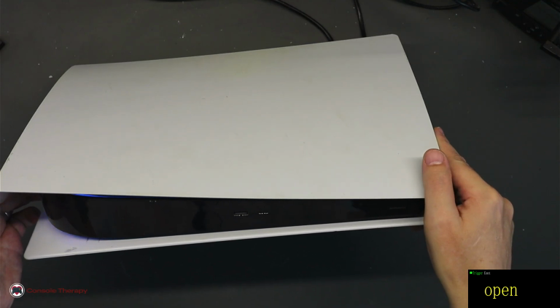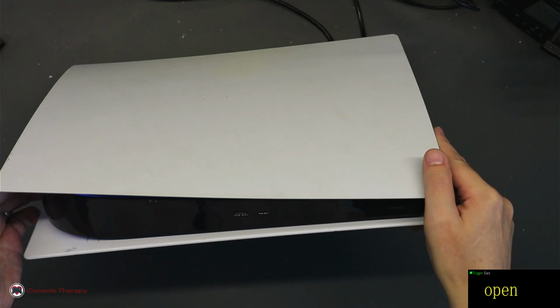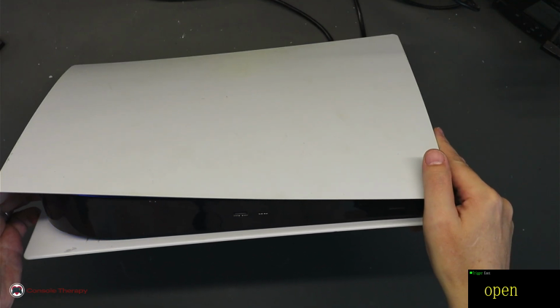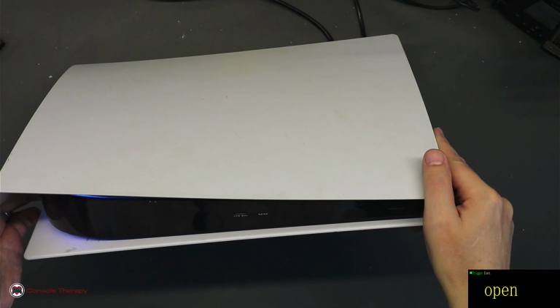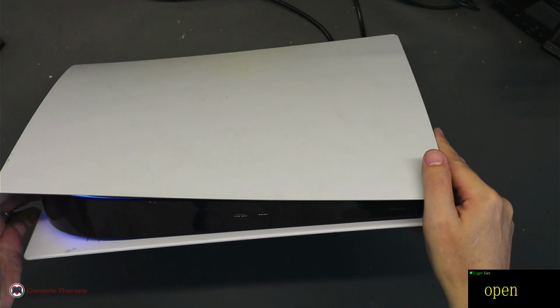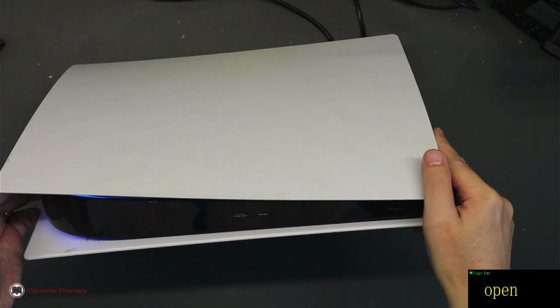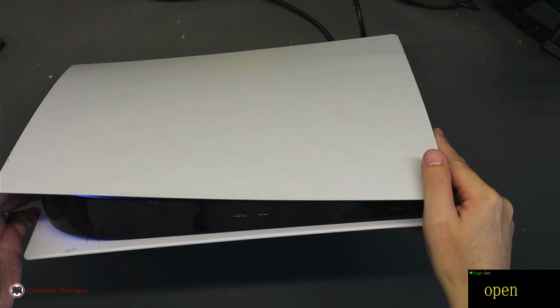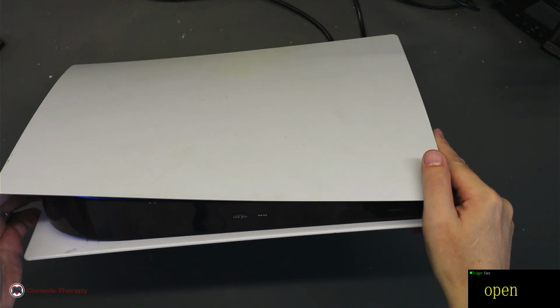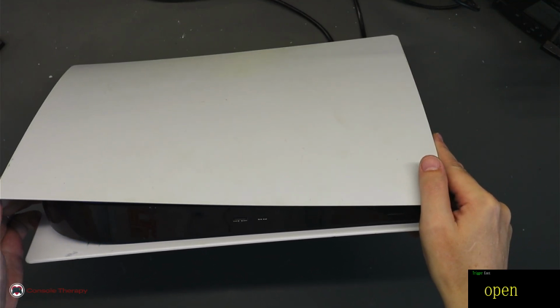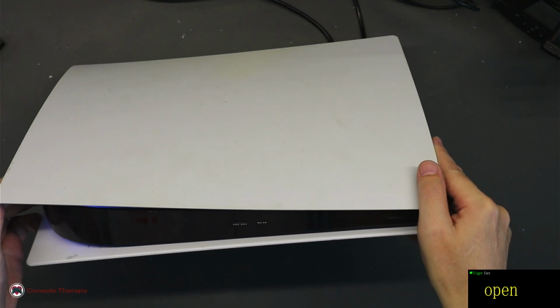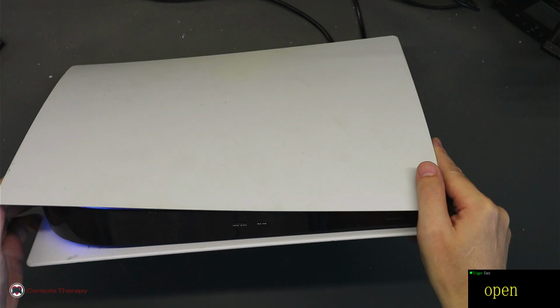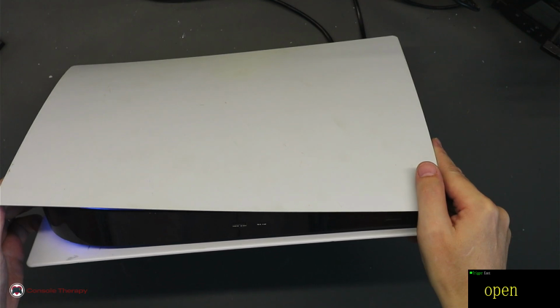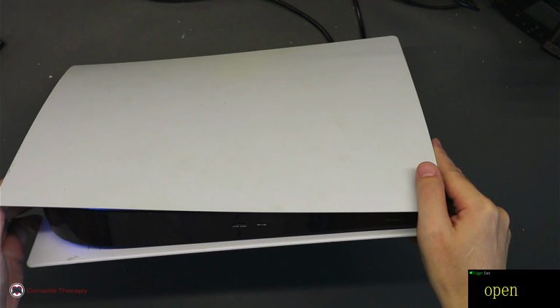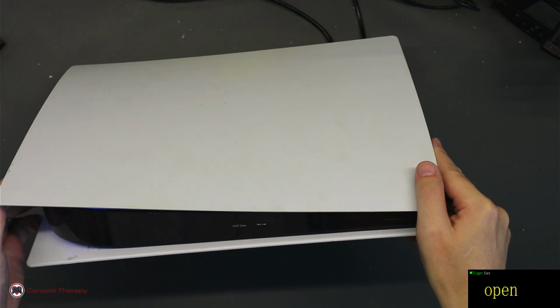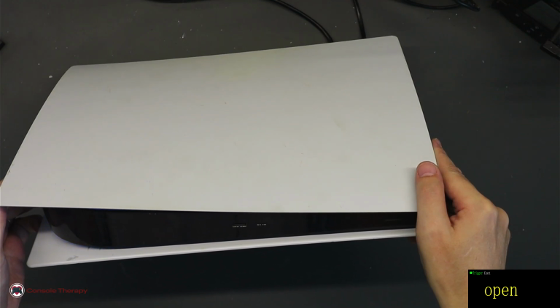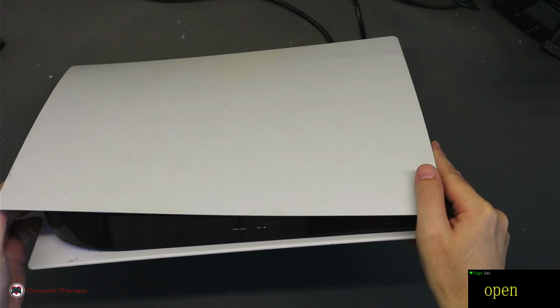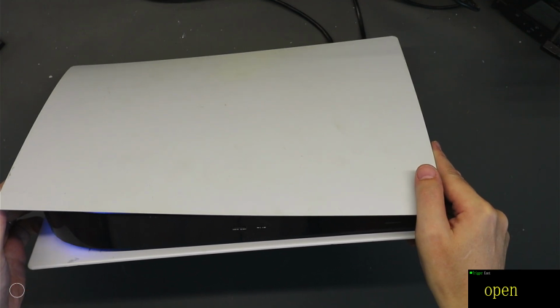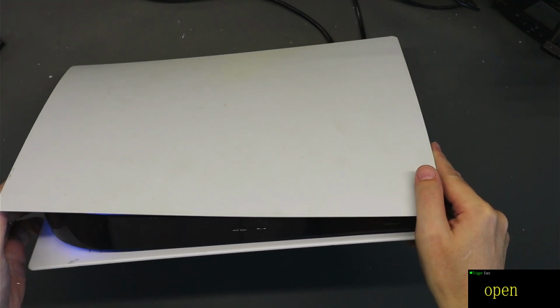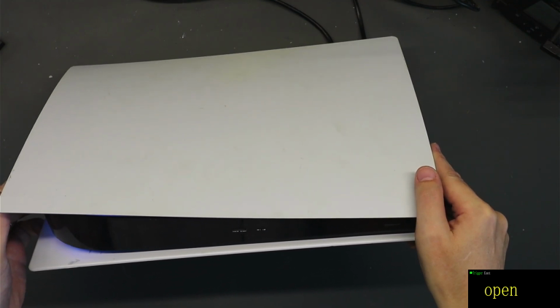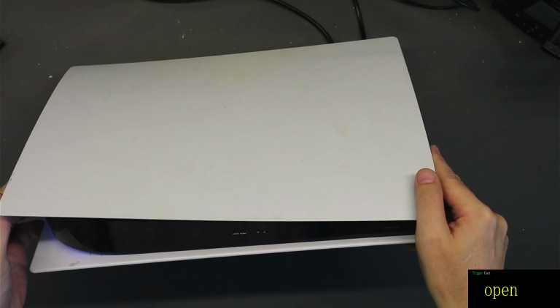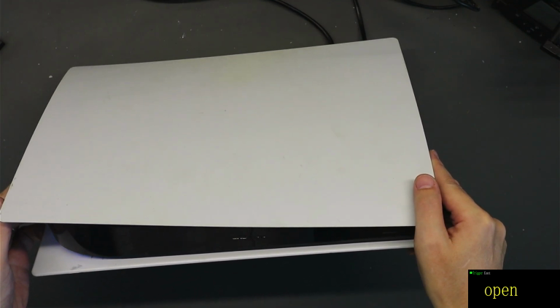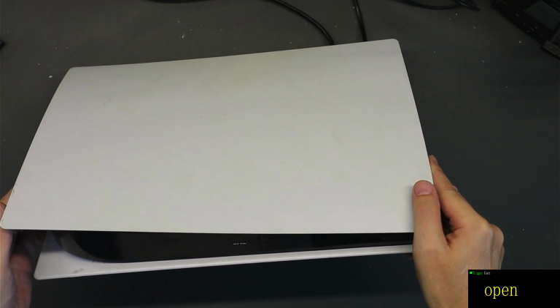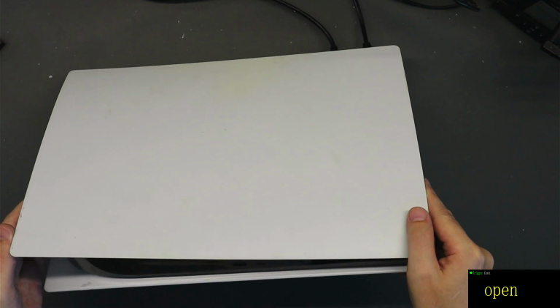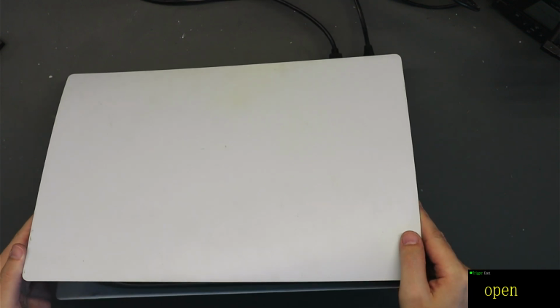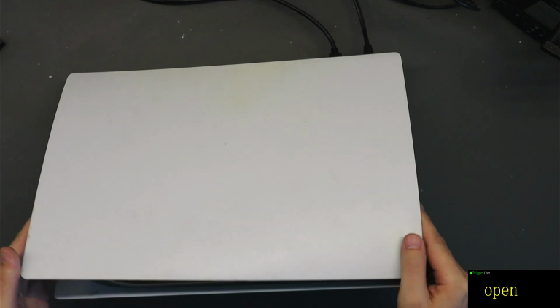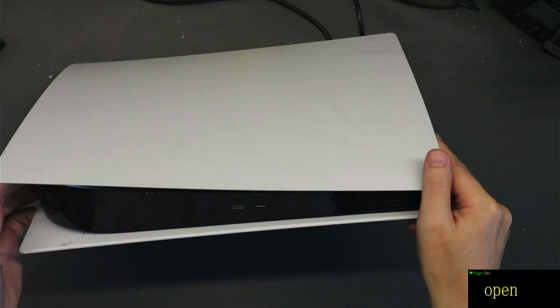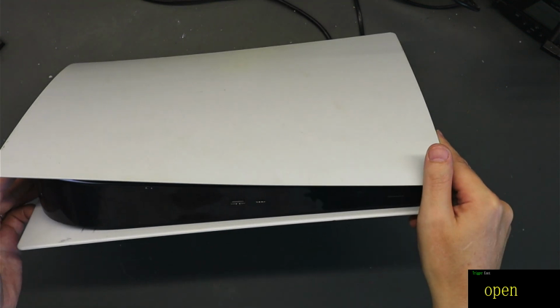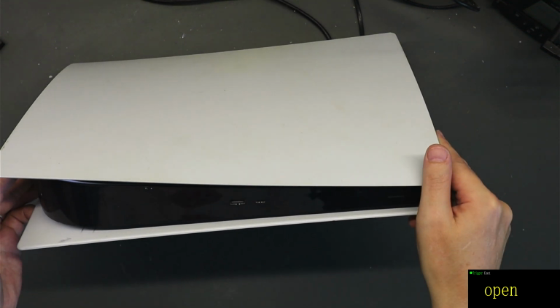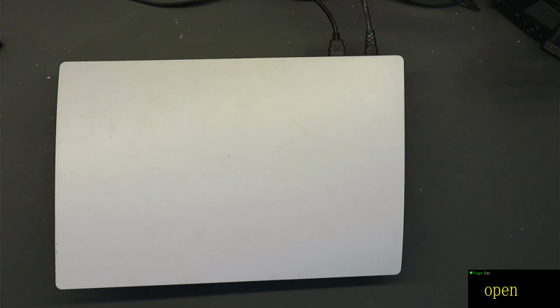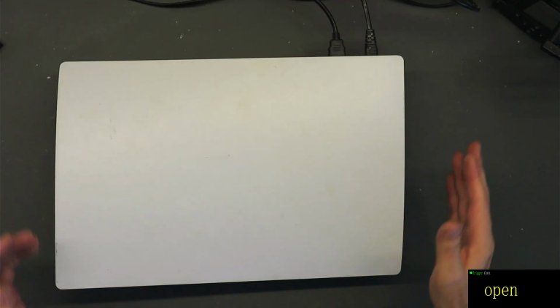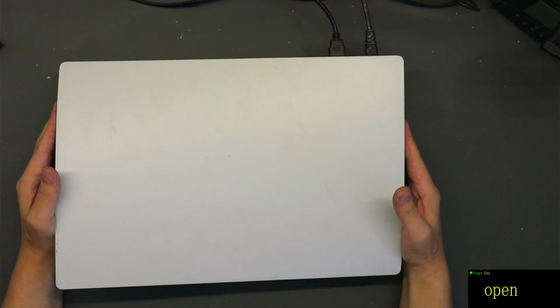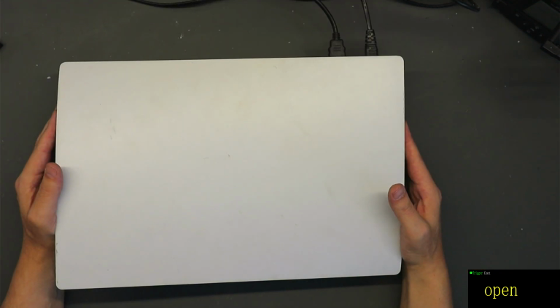There we go - got video output. Just giving itself a quick rebuild and there we go, got white light. Thanks very much for watching the video, hope it was useful.